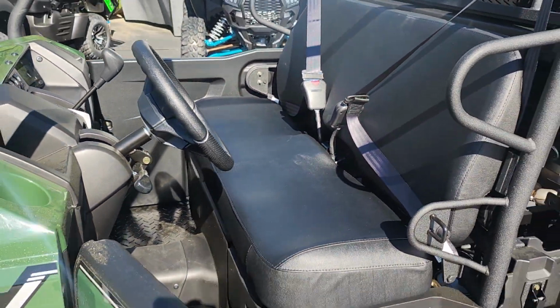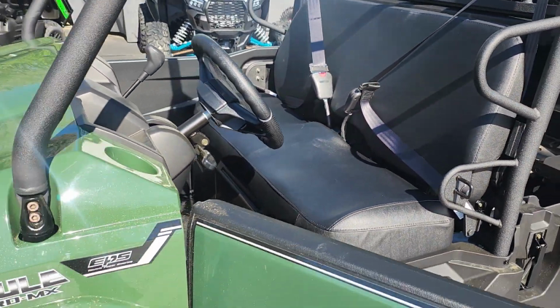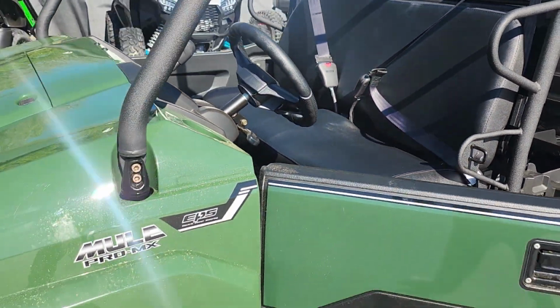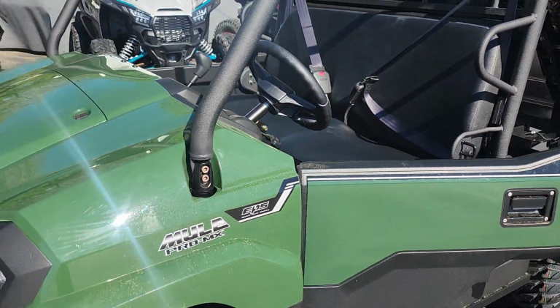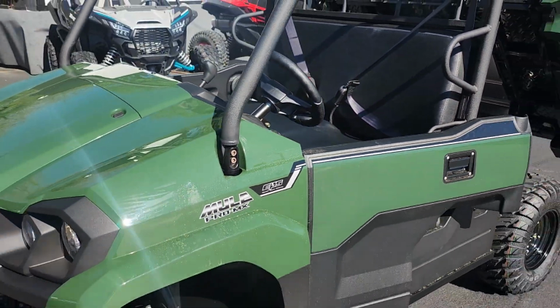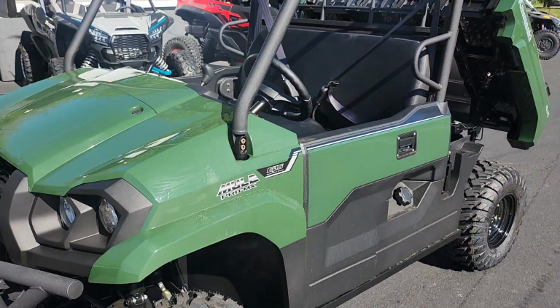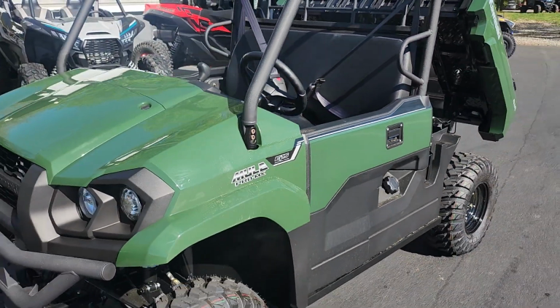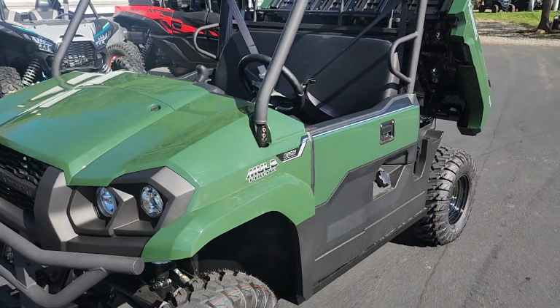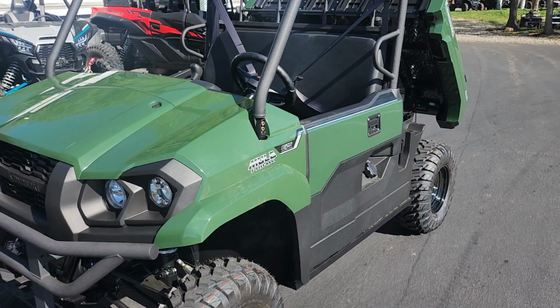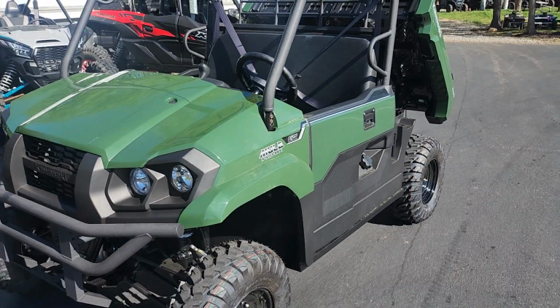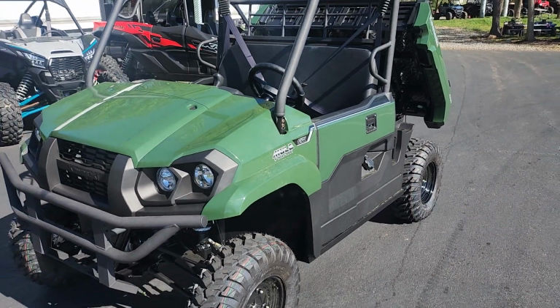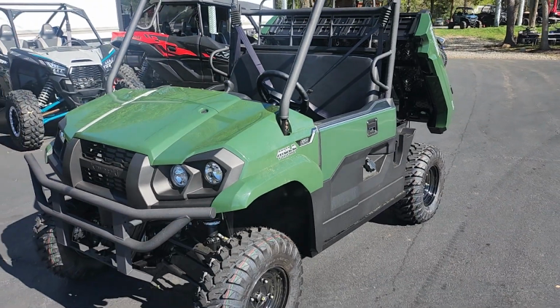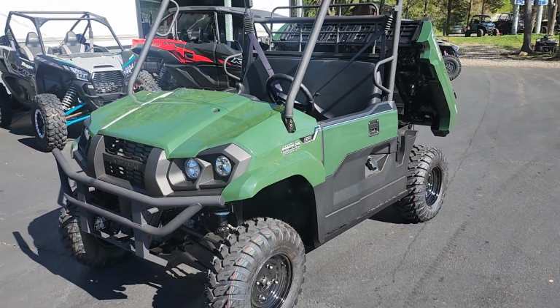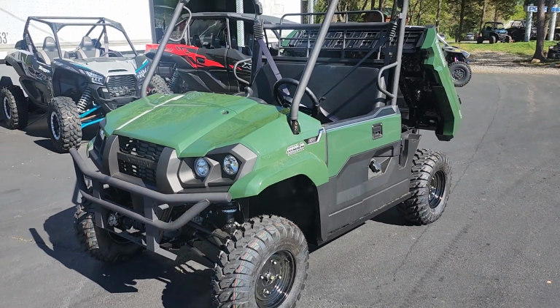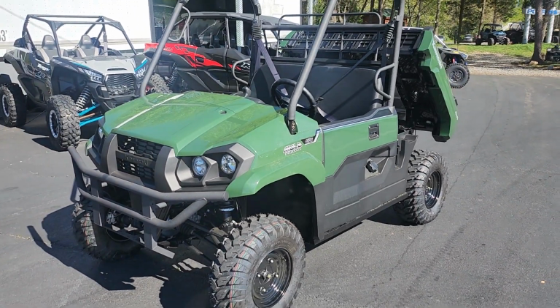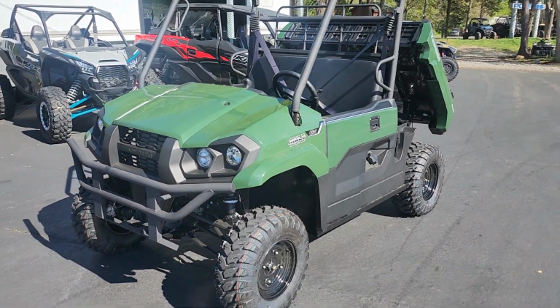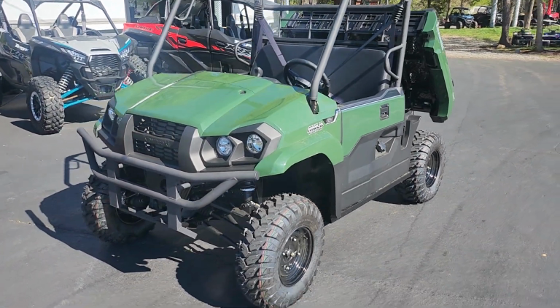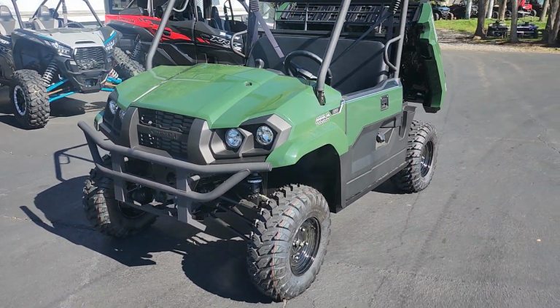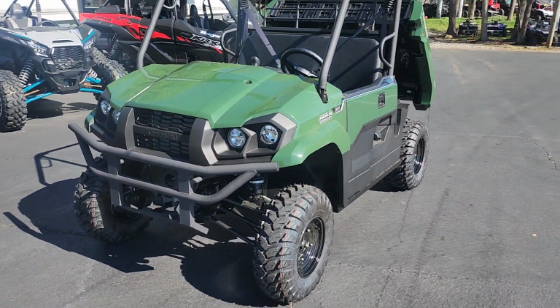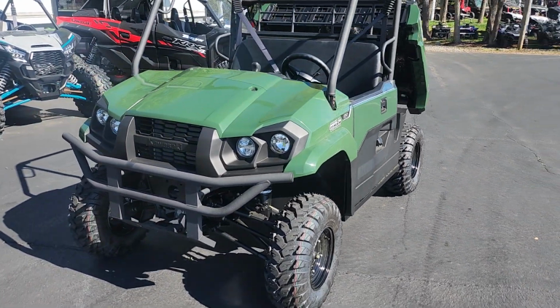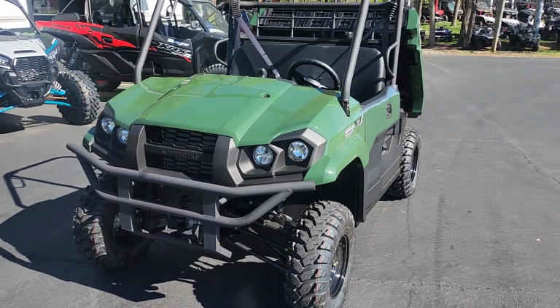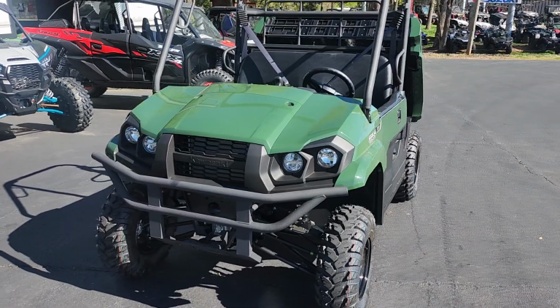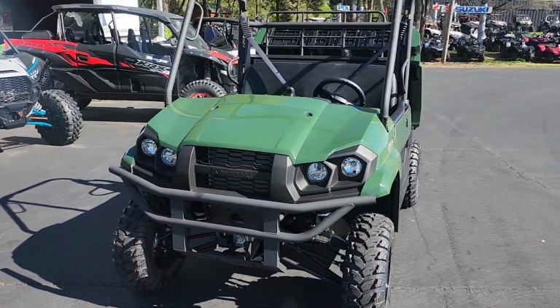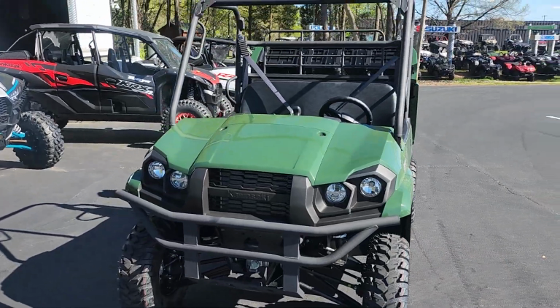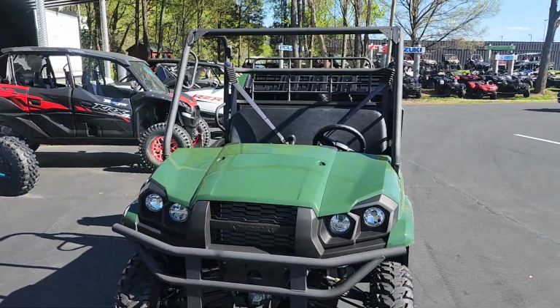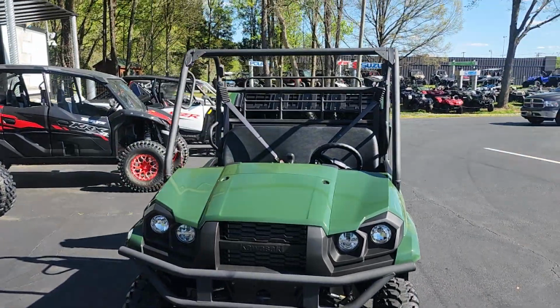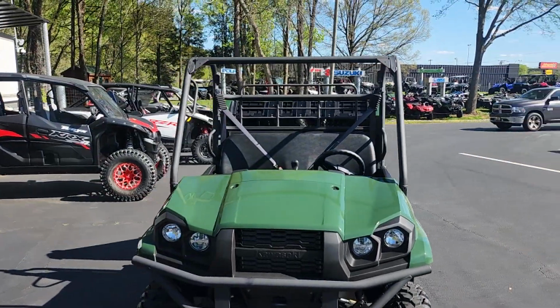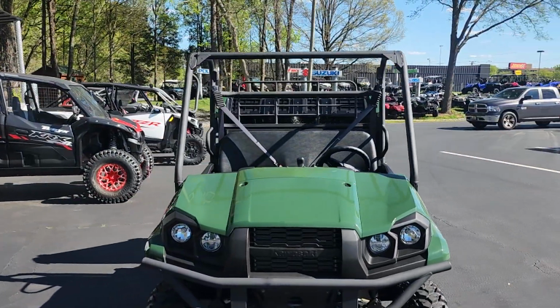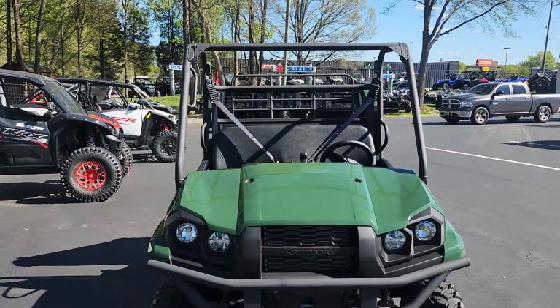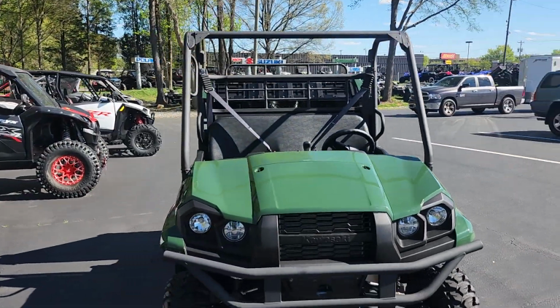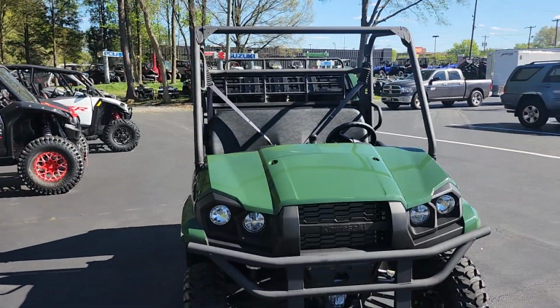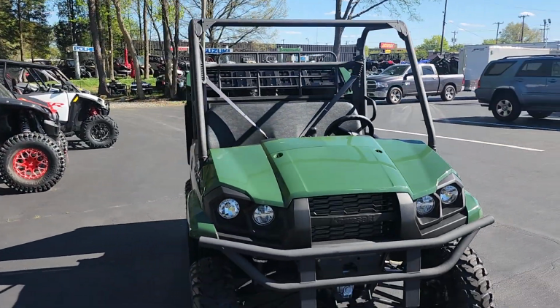You'll have to come check it out for yourself. This is Bobby with the 2024 Kawasaki Mule Pro MX EPS in timberline green. Come check us out — Team Charlotte Motorsports, we have plenty more.